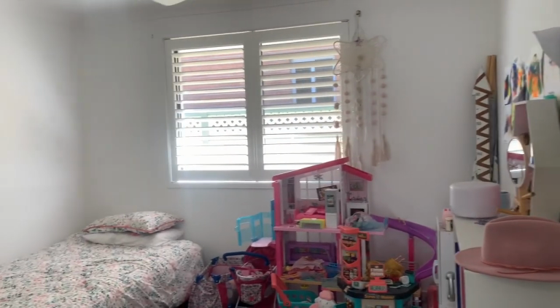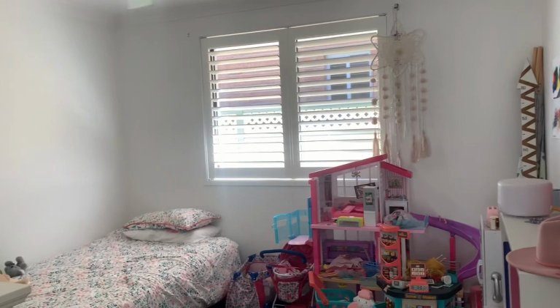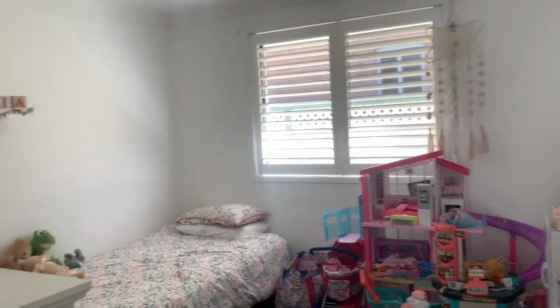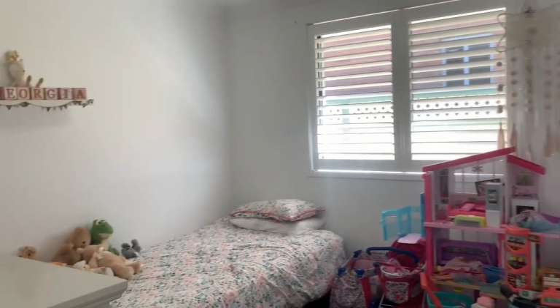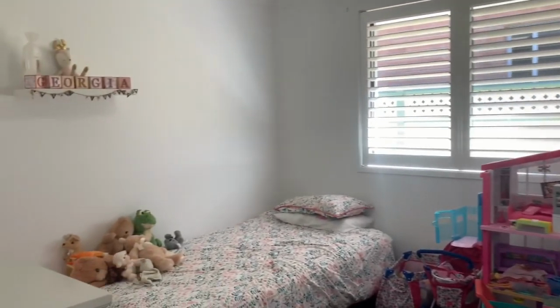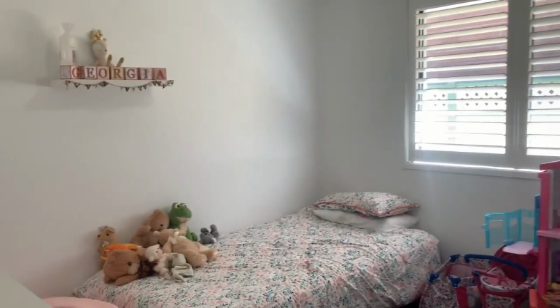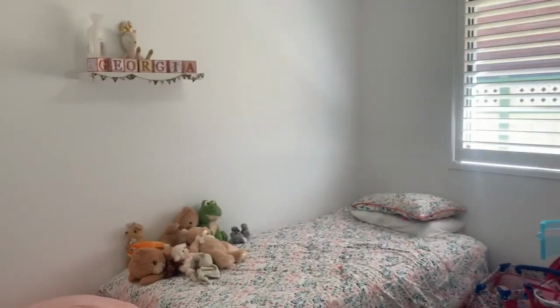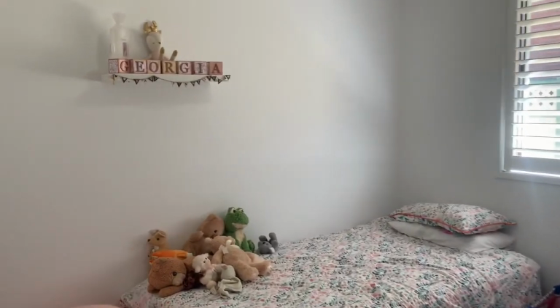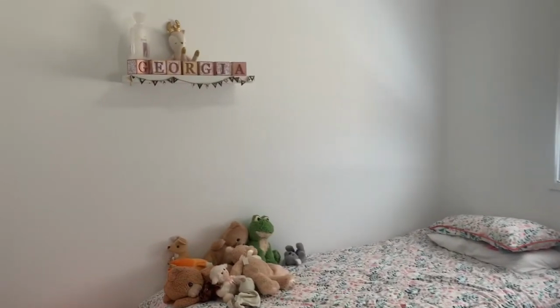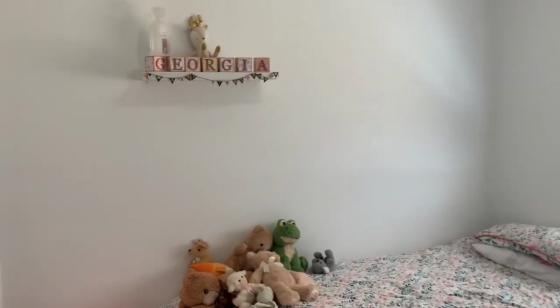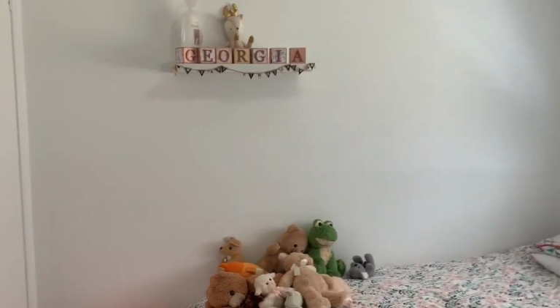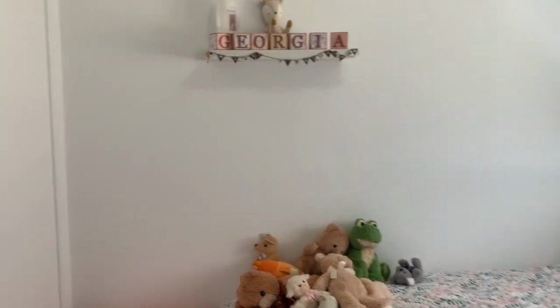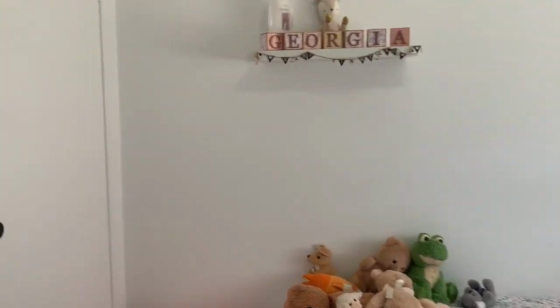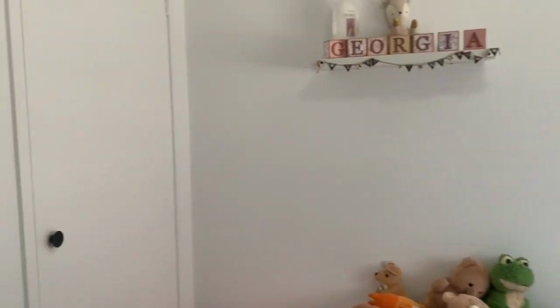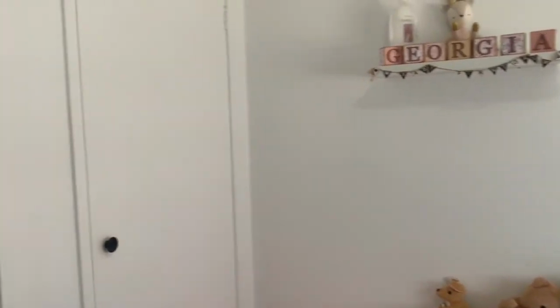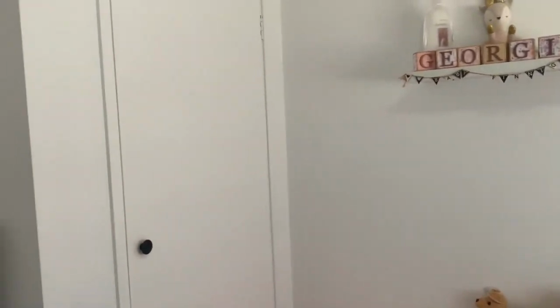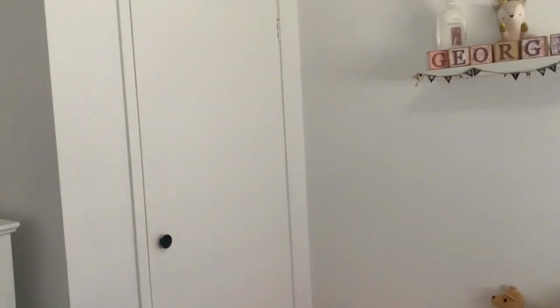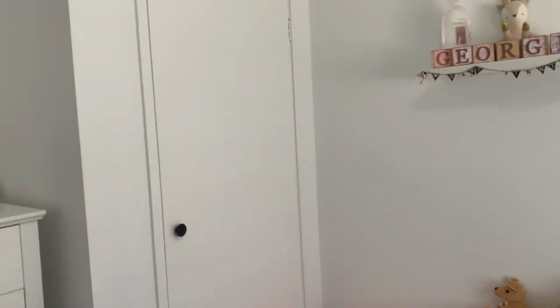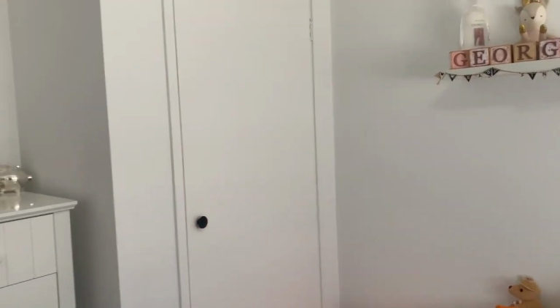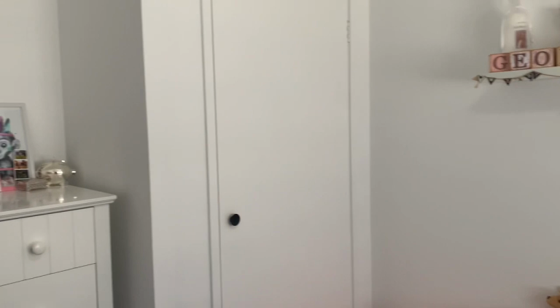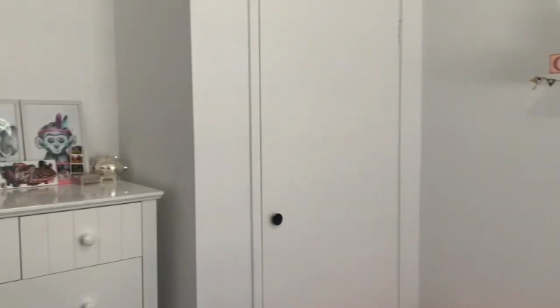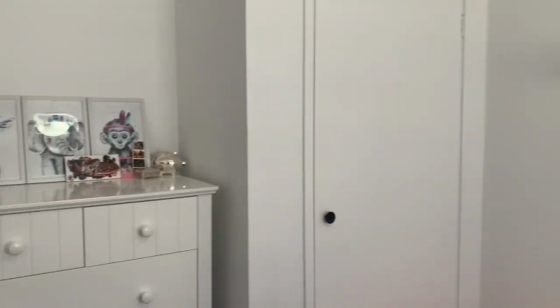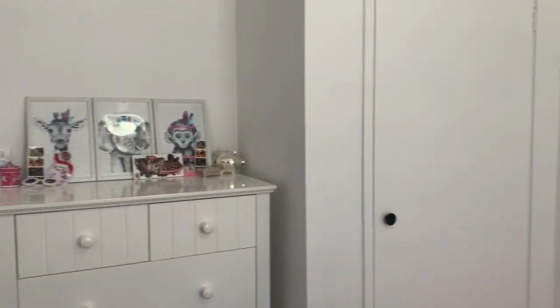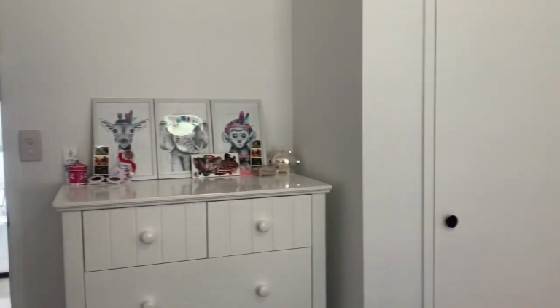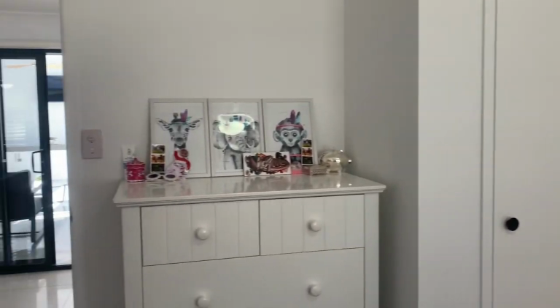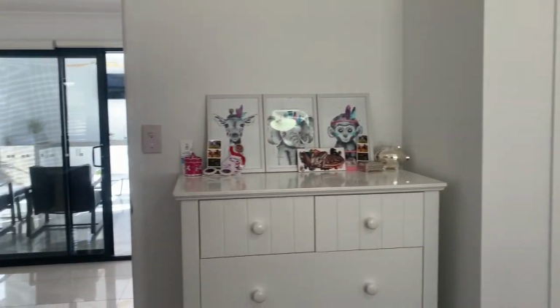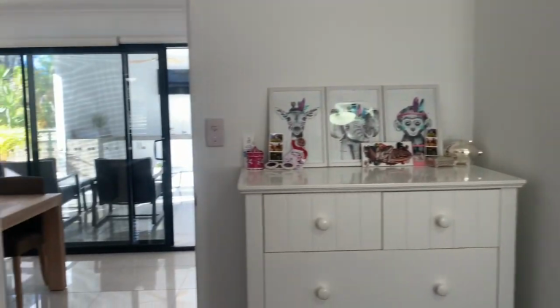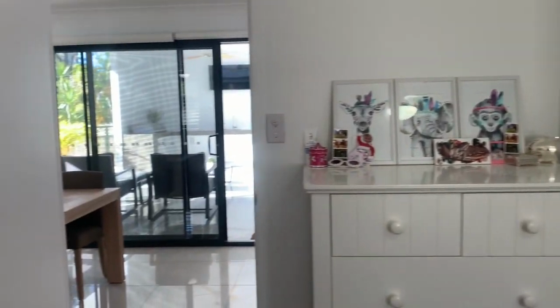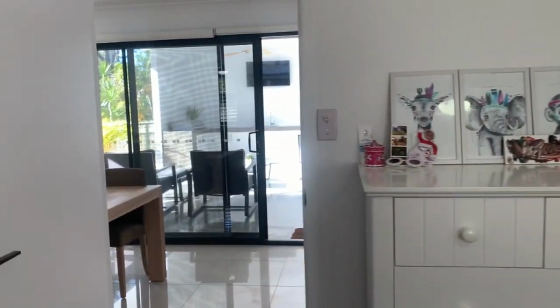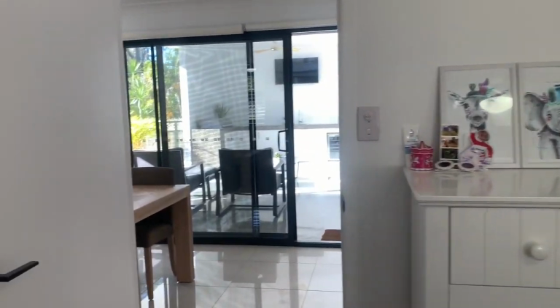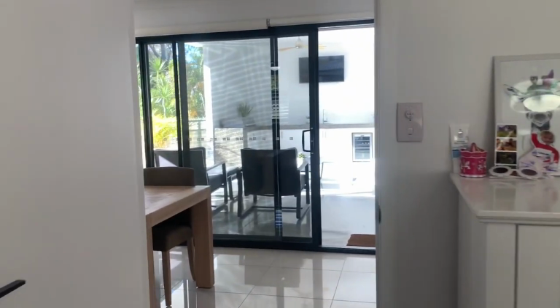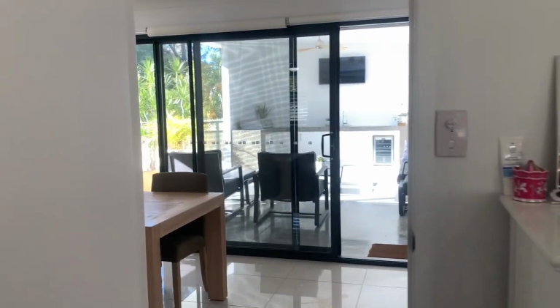Plantation shutters, built-in wardrobes, with the ceiling fan and ducted air conditioning.